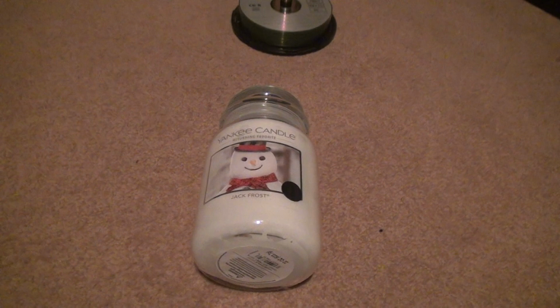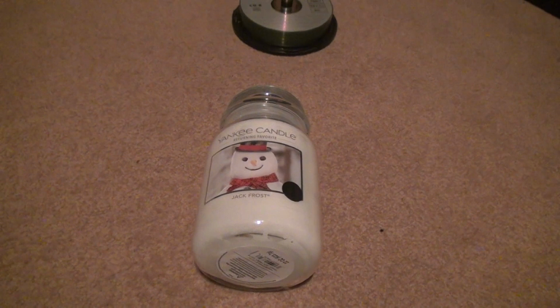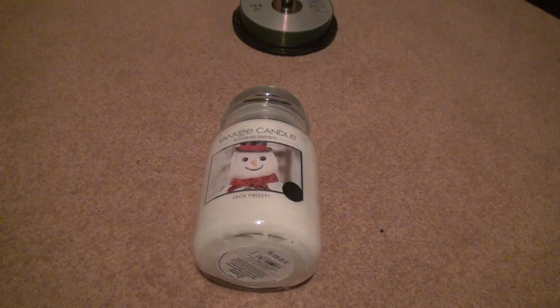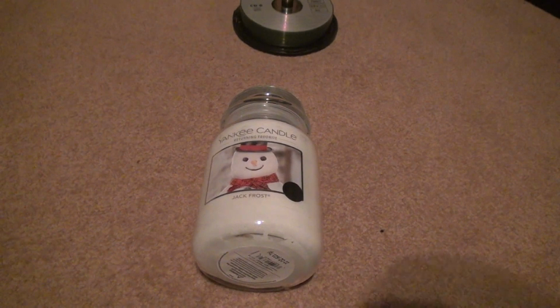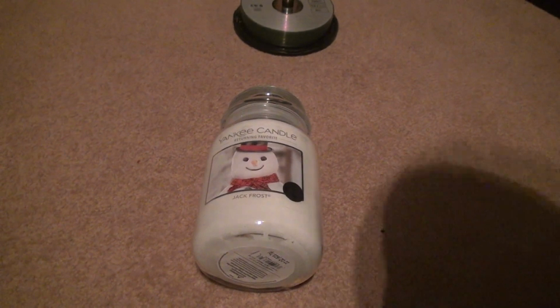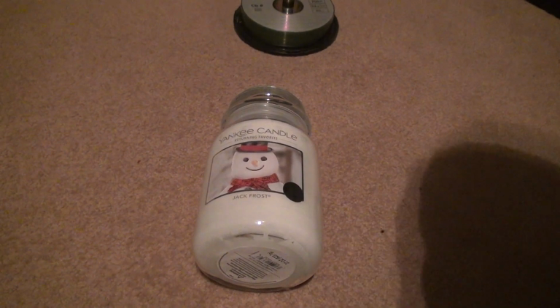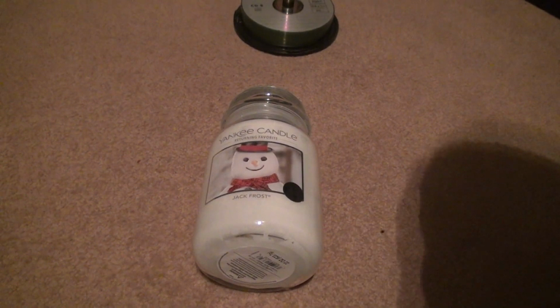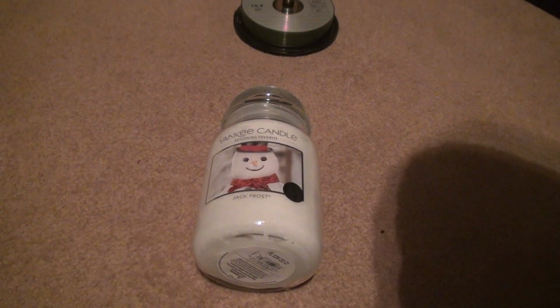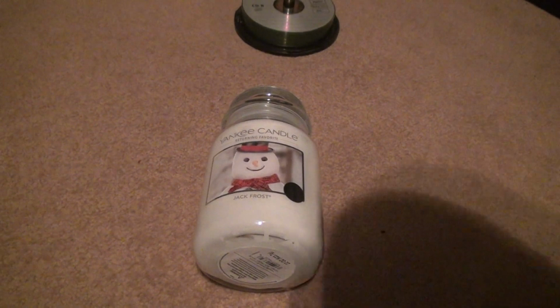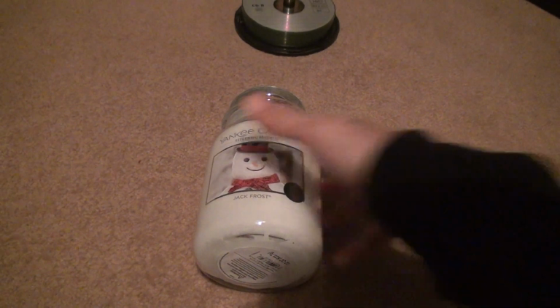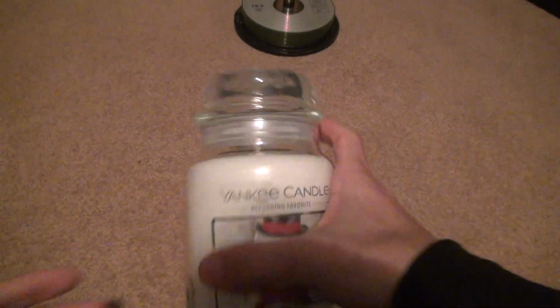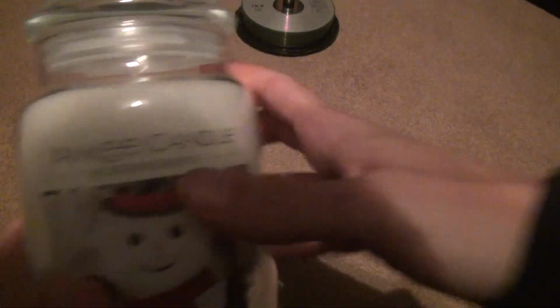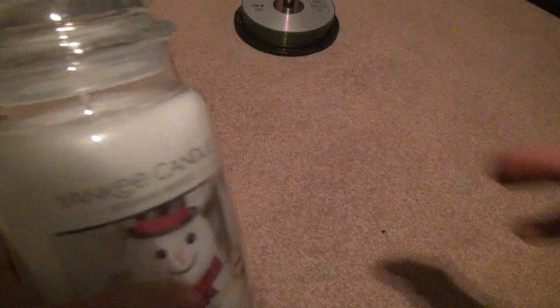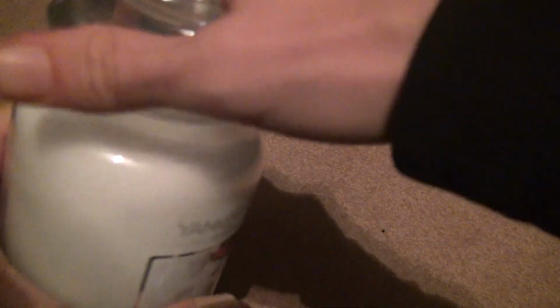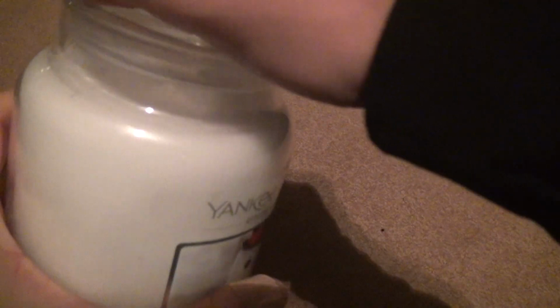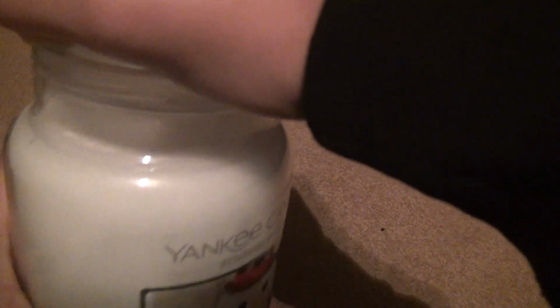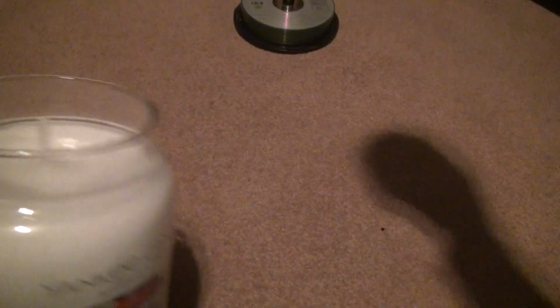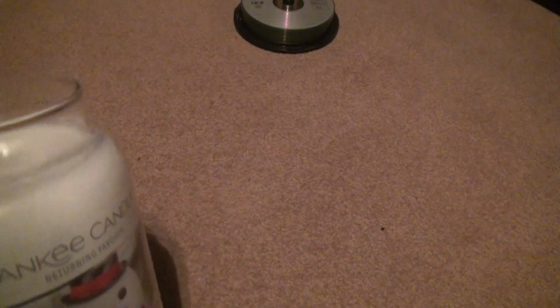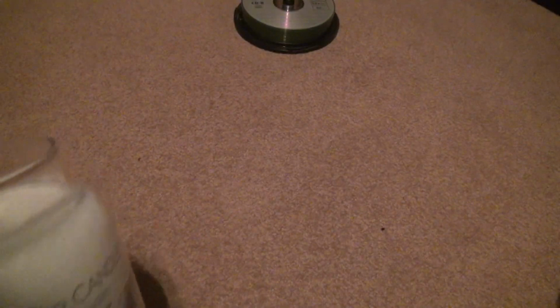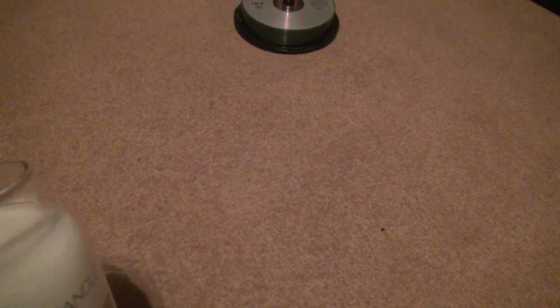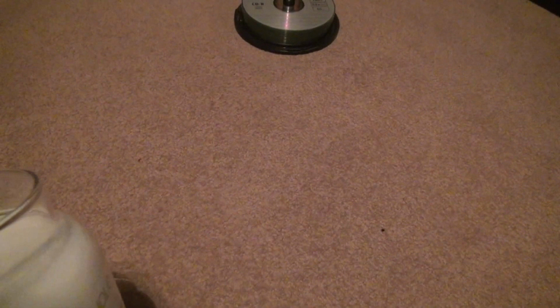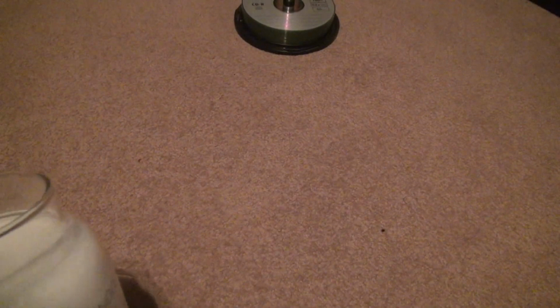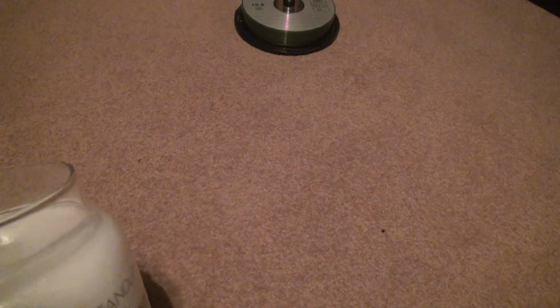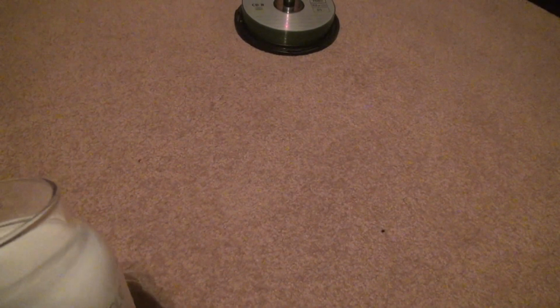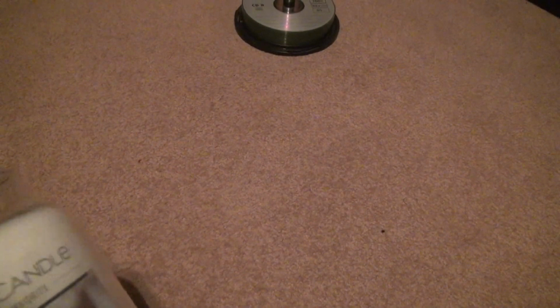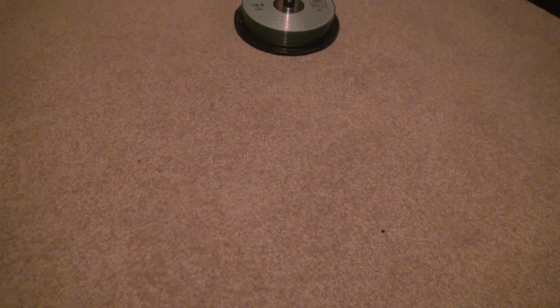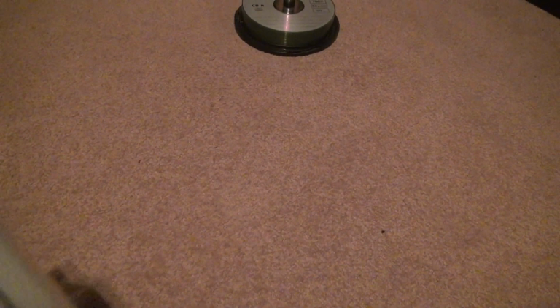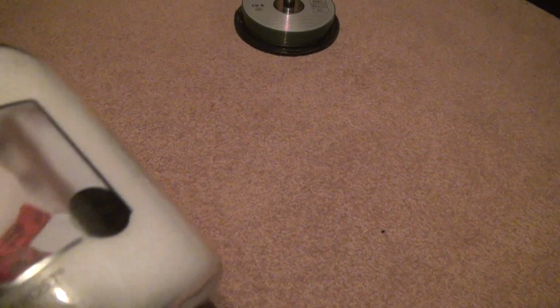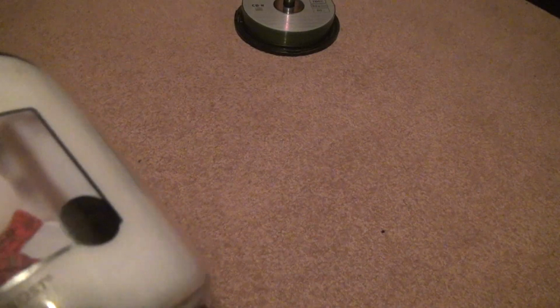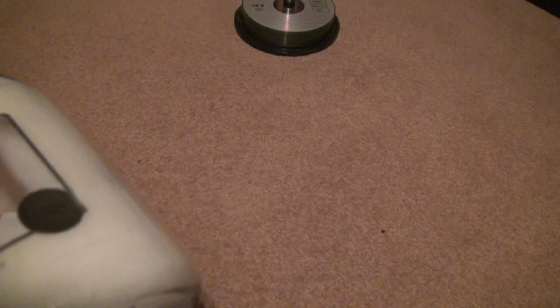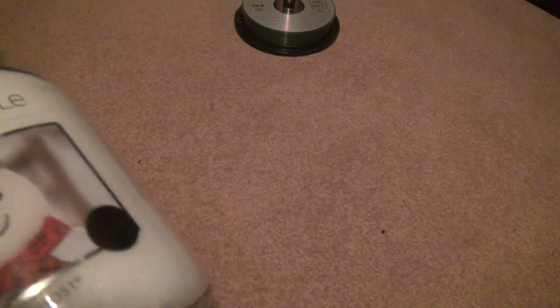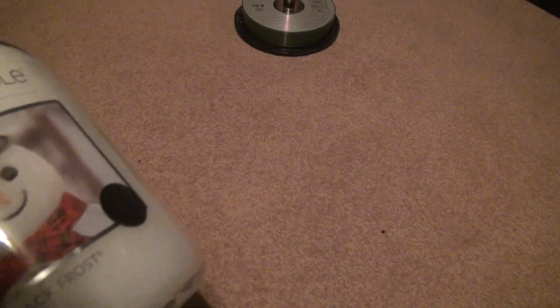Here we are for the unboxing of the Yankee Candle, Jack Frost. Now, this was a hard one to get last year. You have to get it at the beginning of Christmas season or else you pay more money.